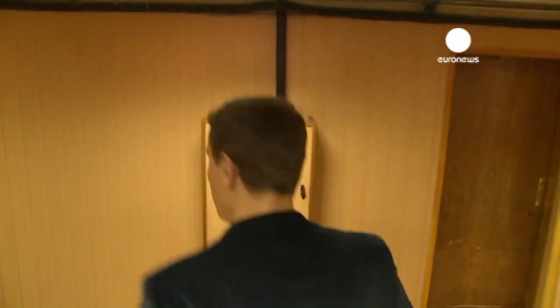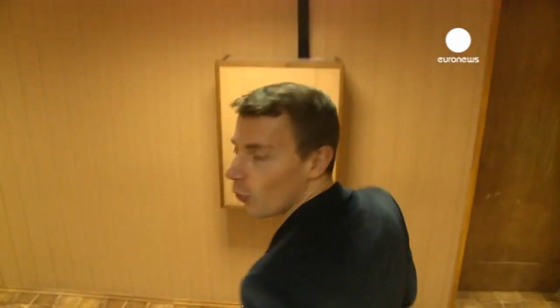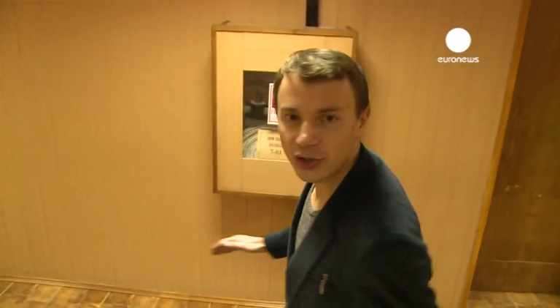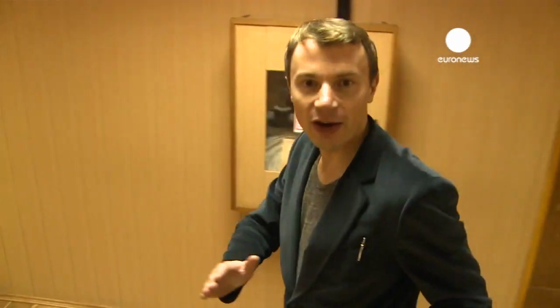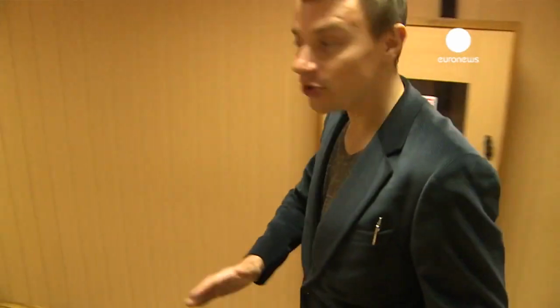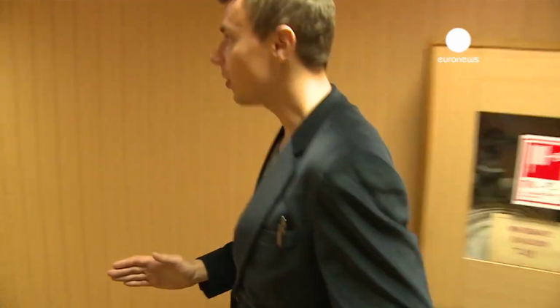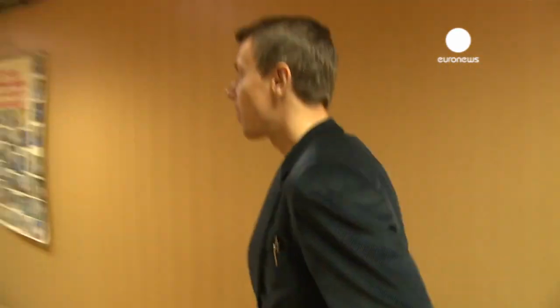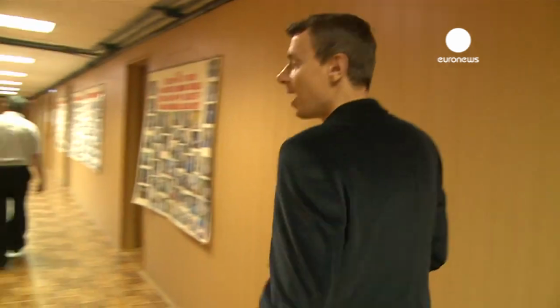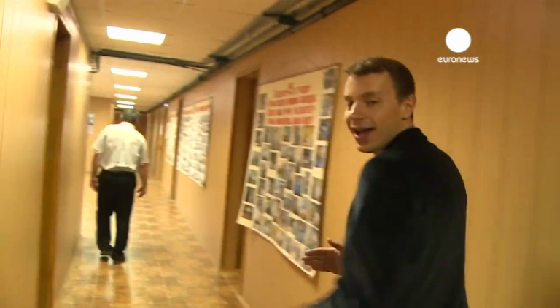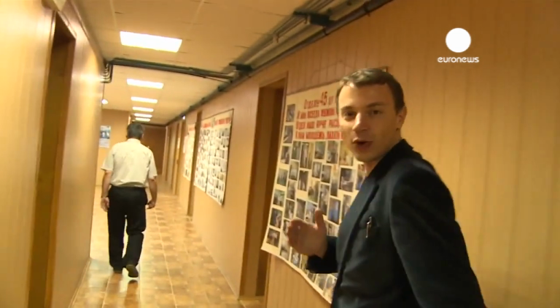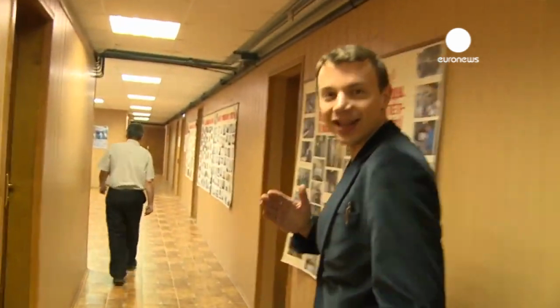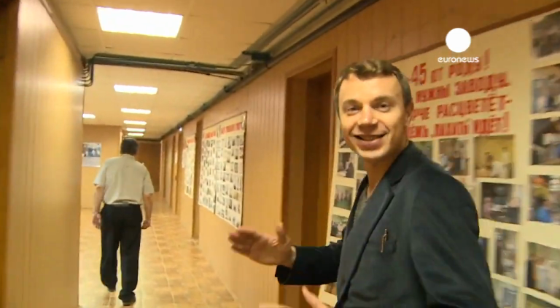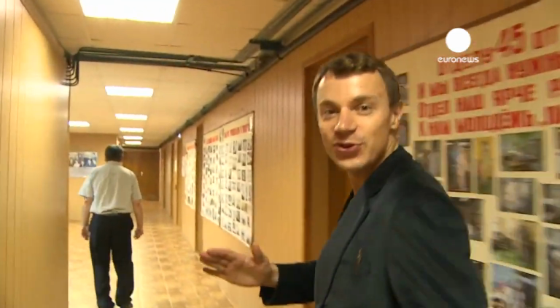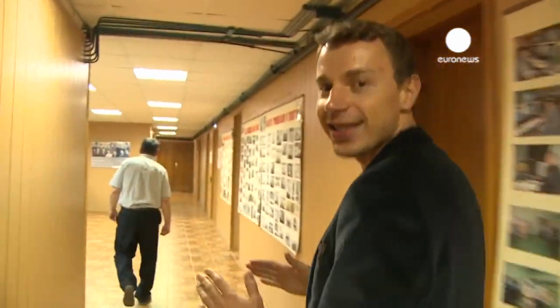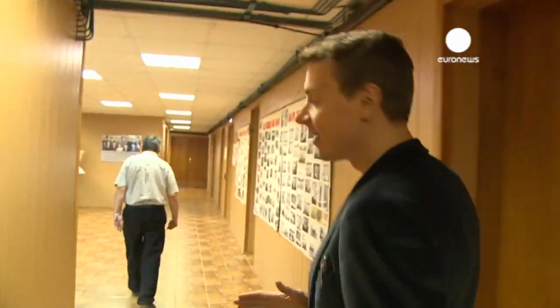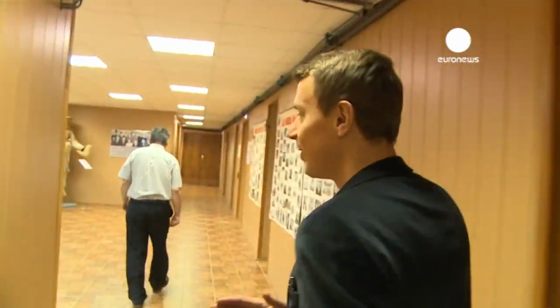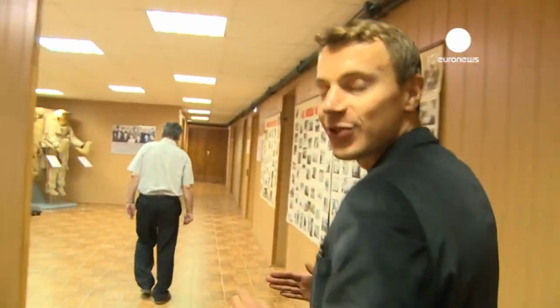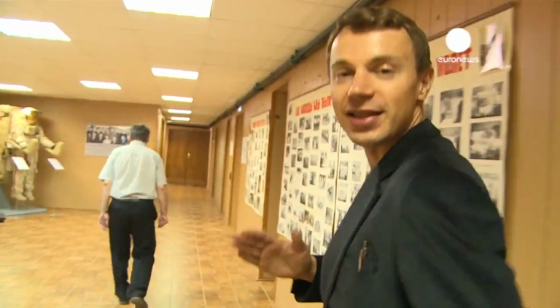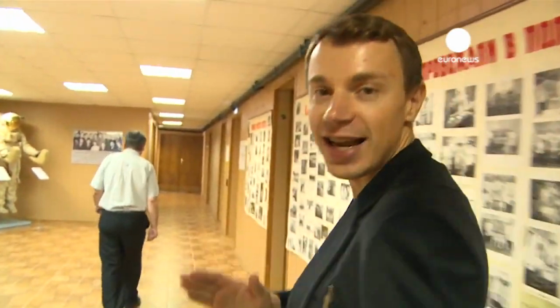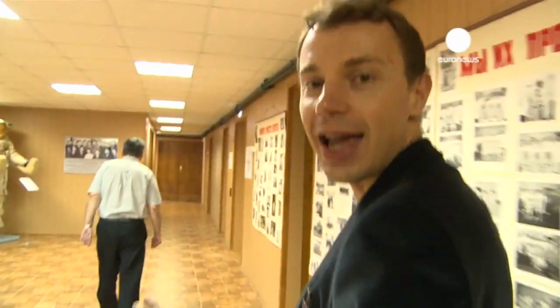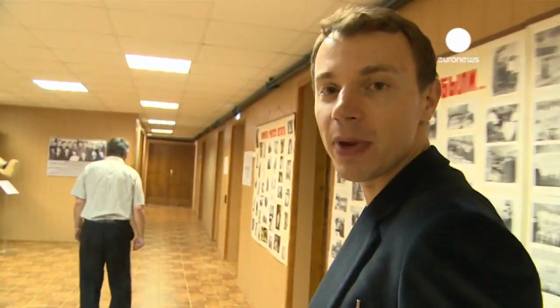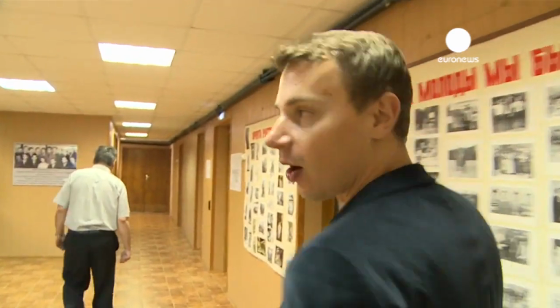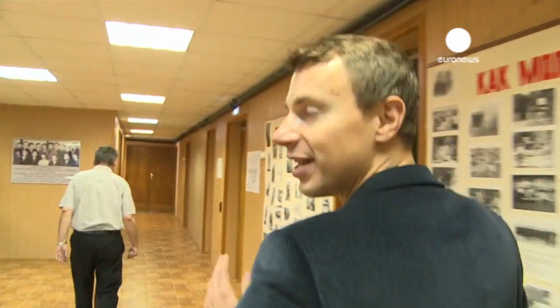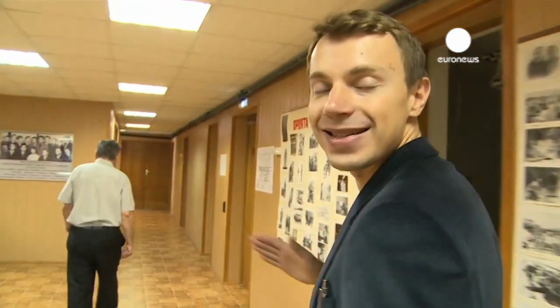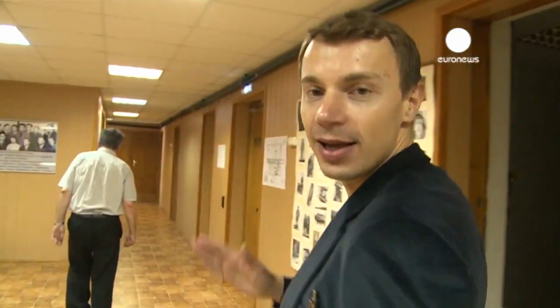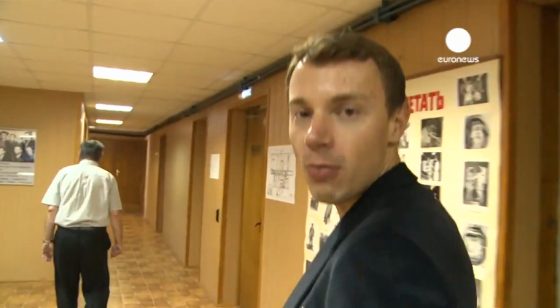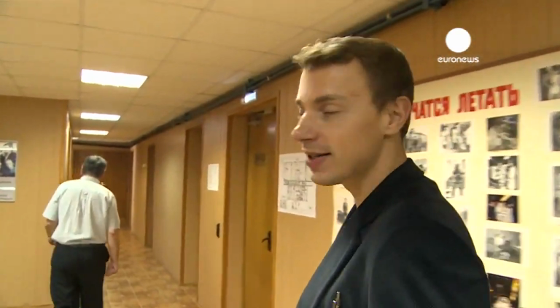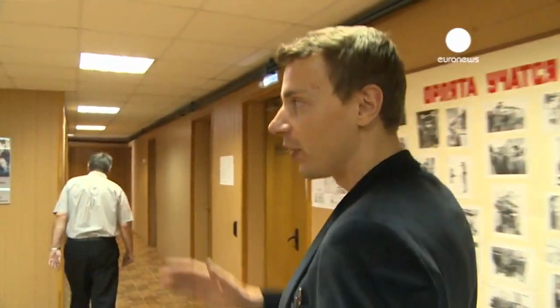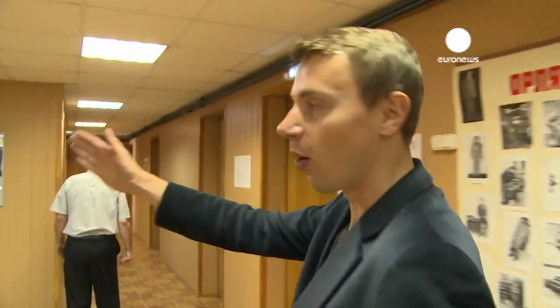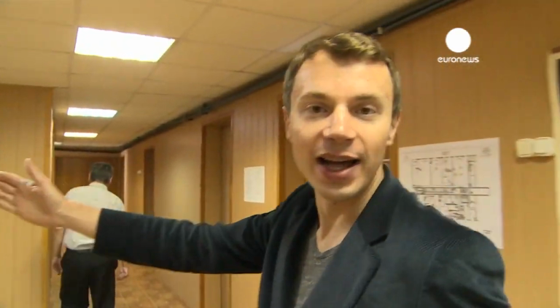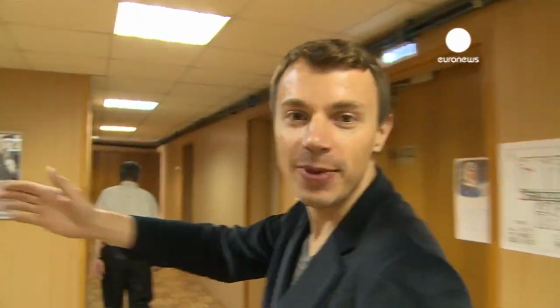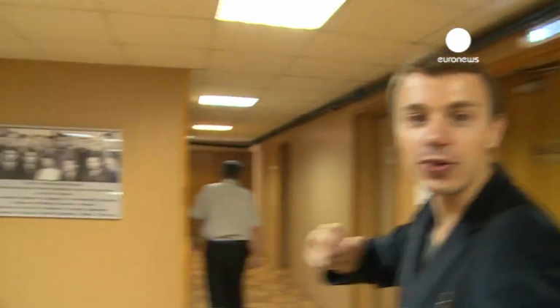We are not very far from Moscow and we got exclusive access to the testing equipment of the latest models of the Euronews space suit.